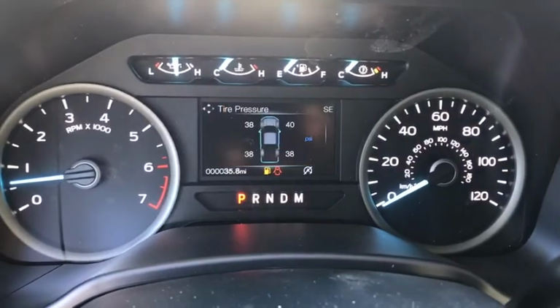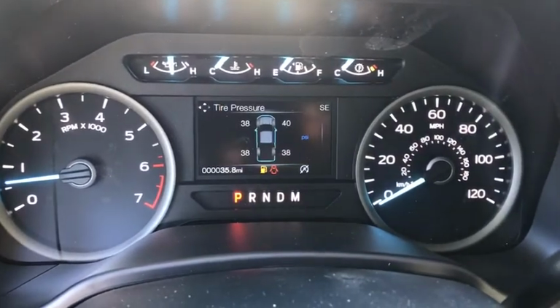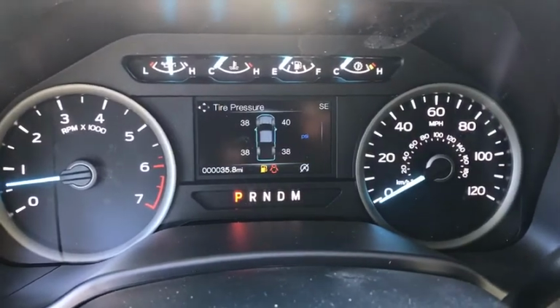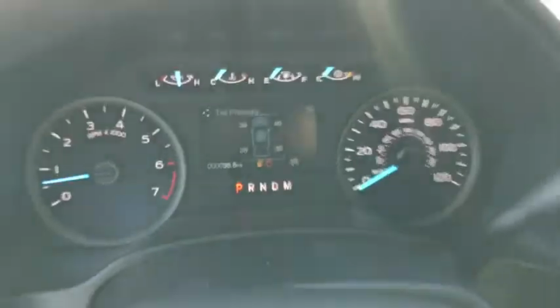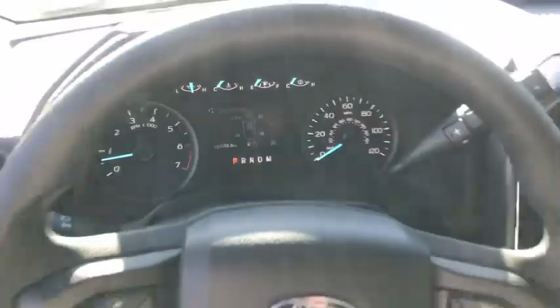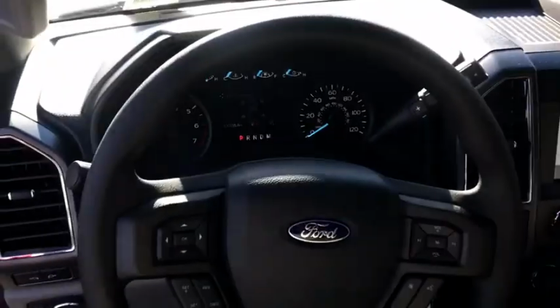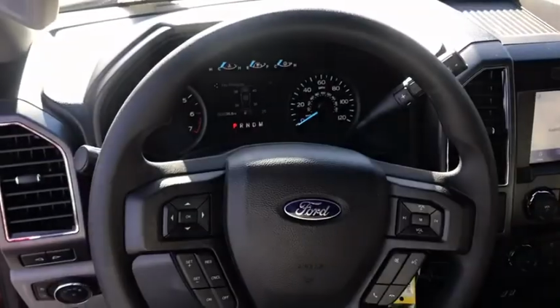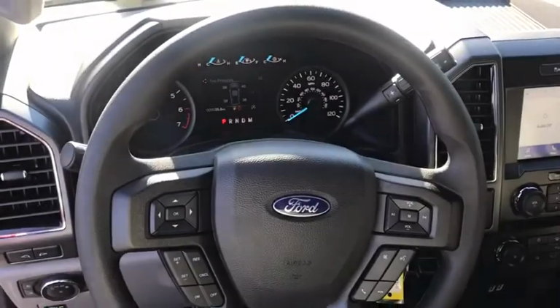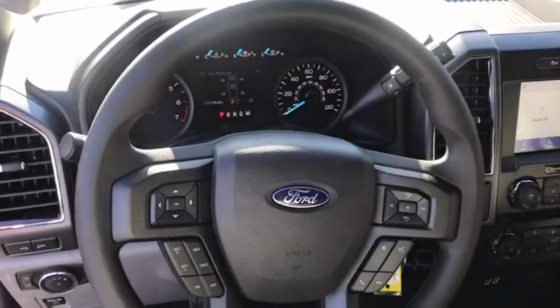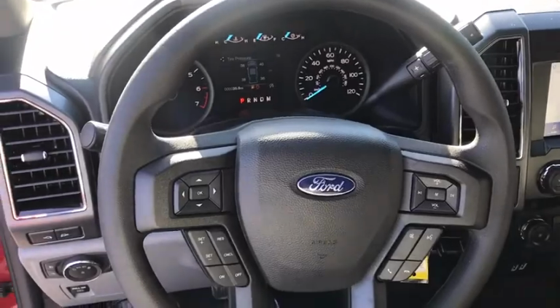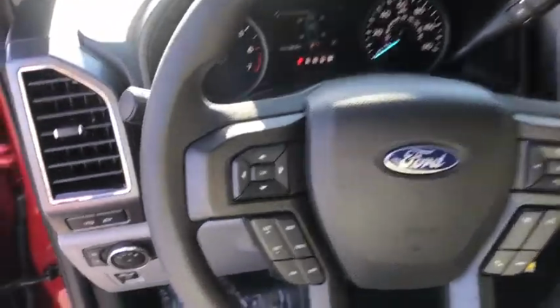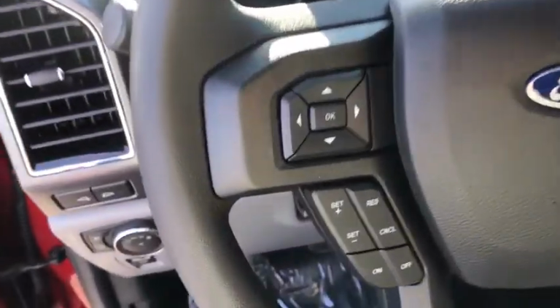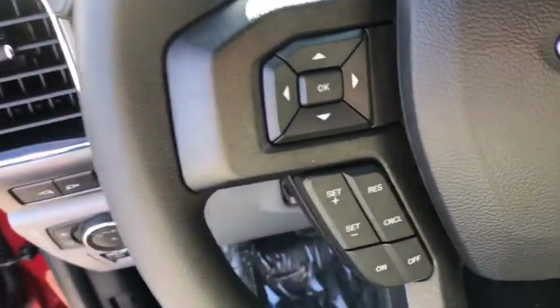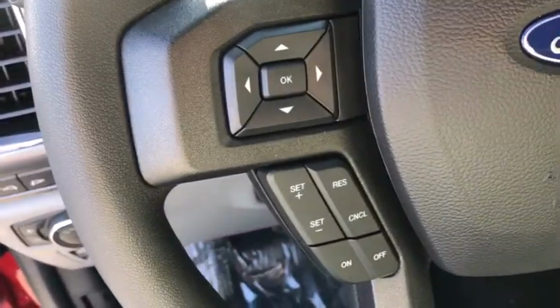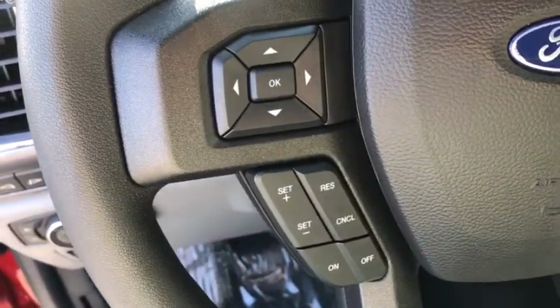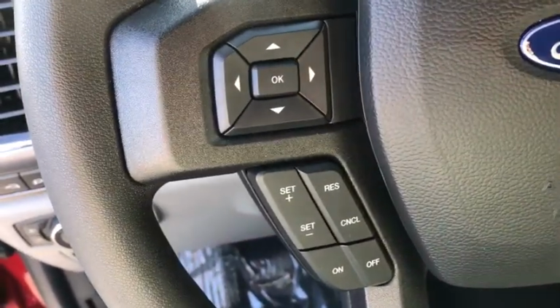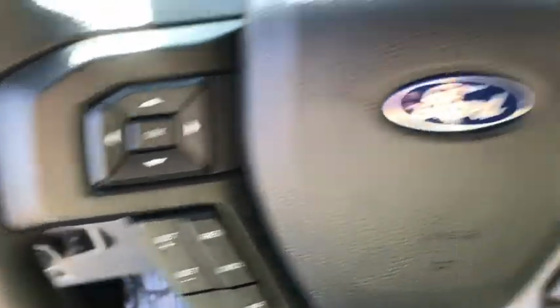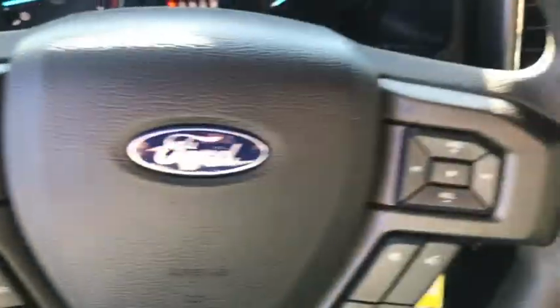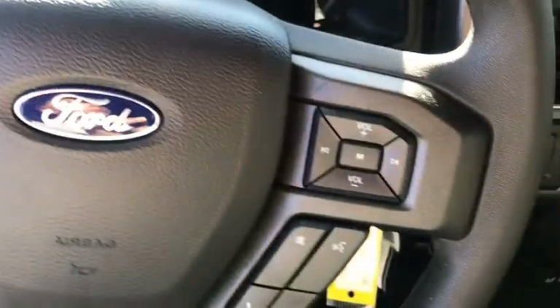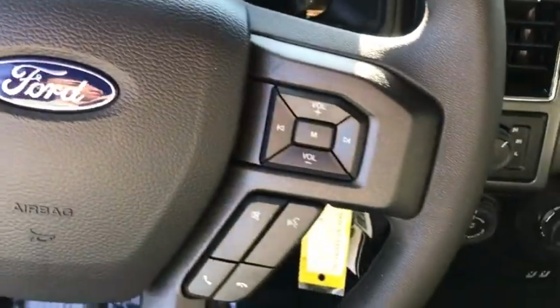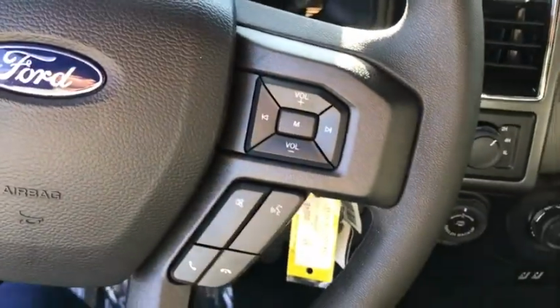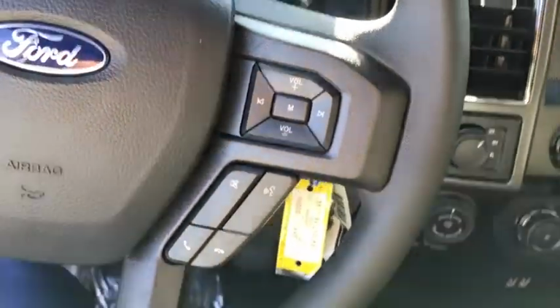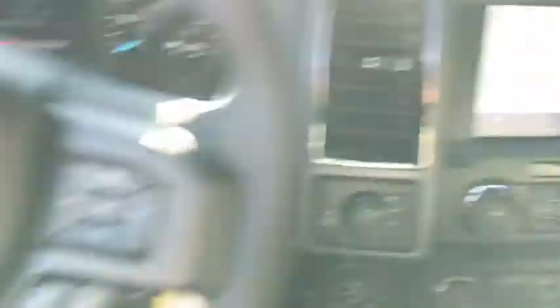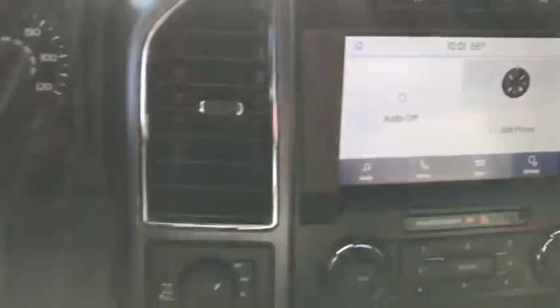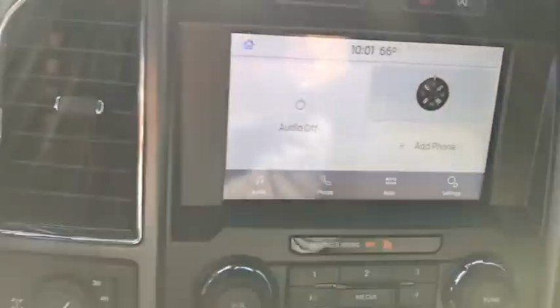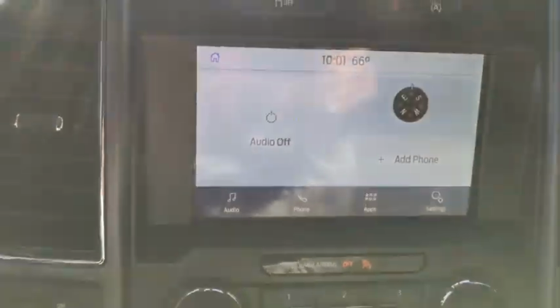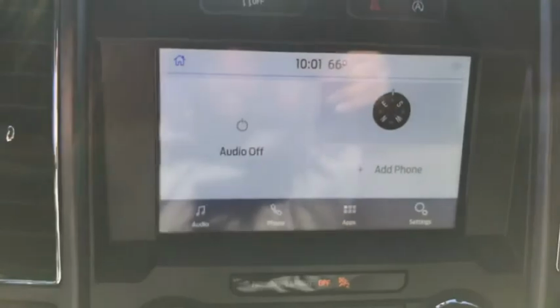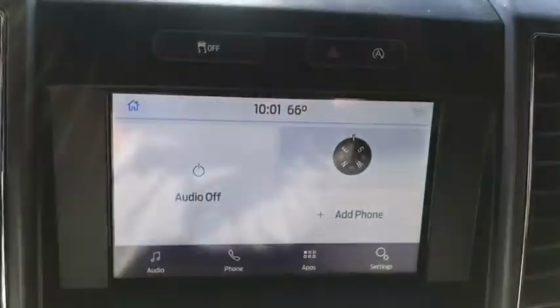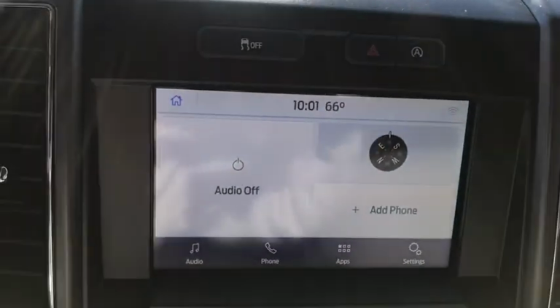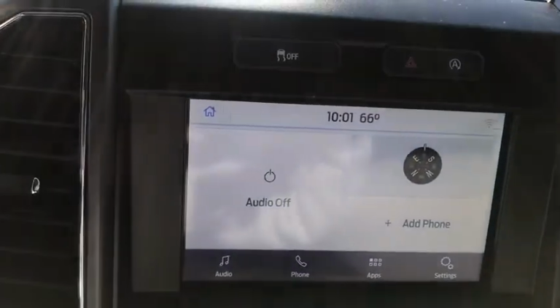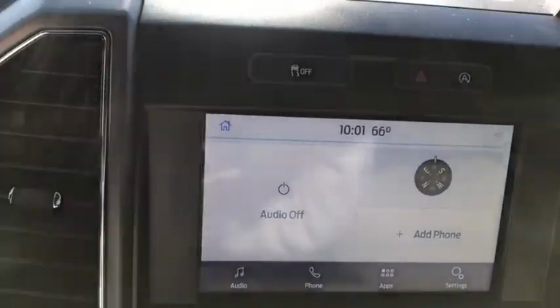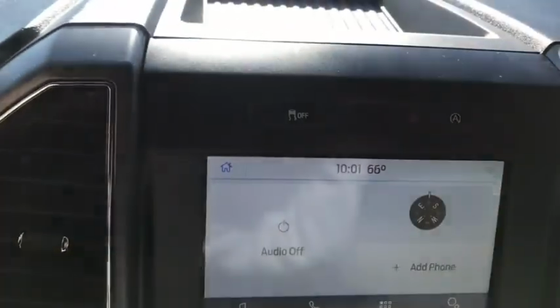Security system, remote keyless entry, panic alarm, tachometer, brake assist, tilt steering wheel, driver vanity mirror, towing package, passenger vanity mirror.